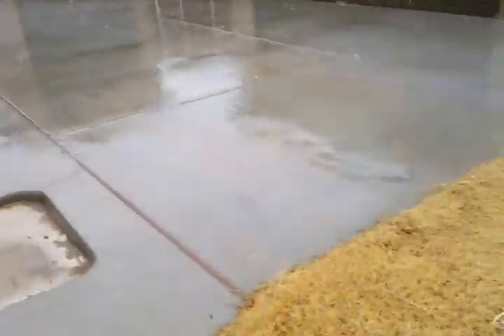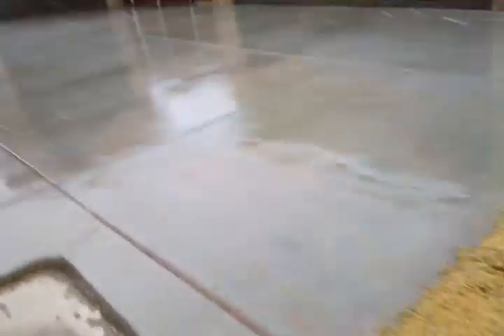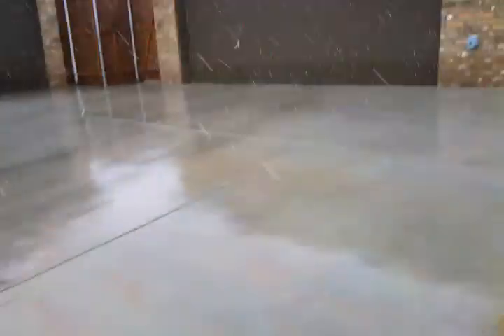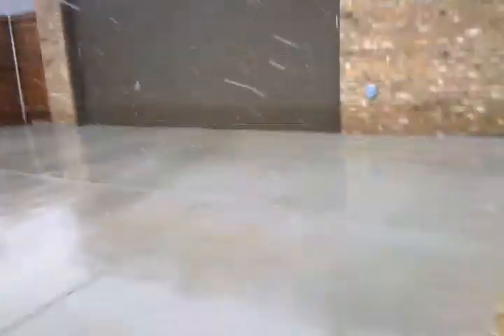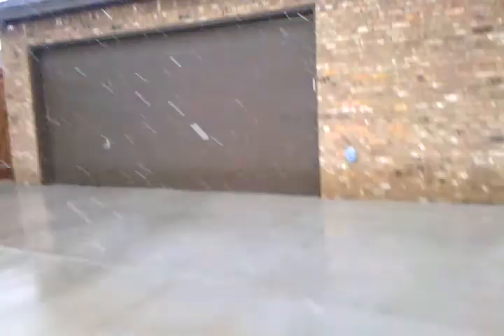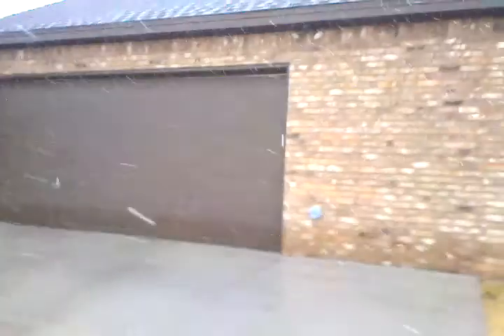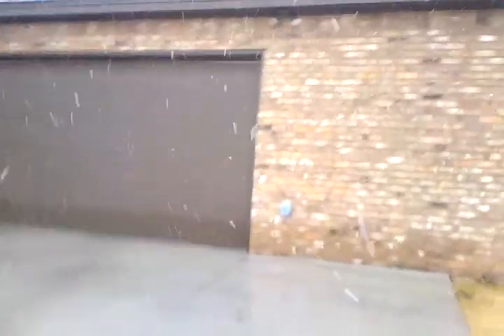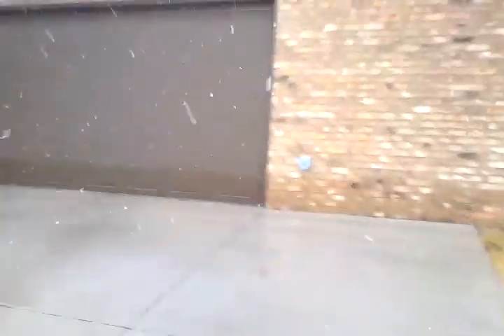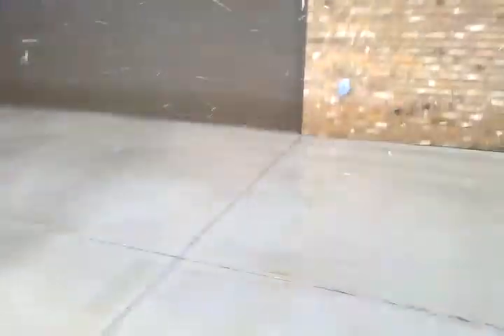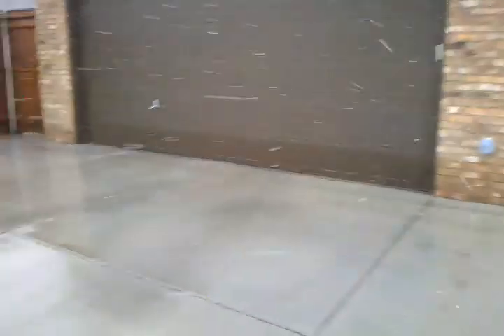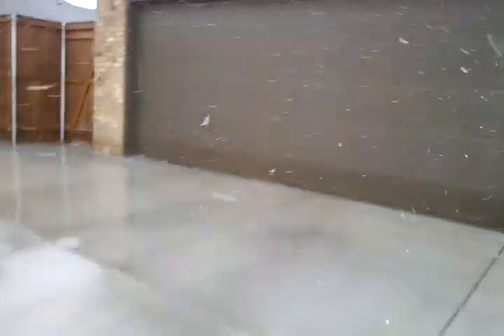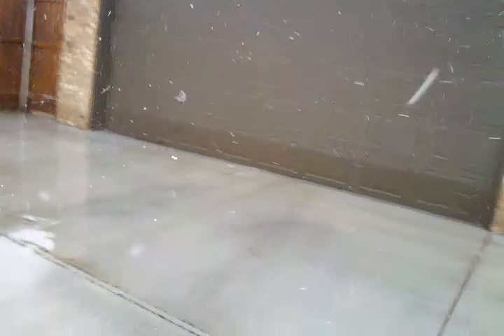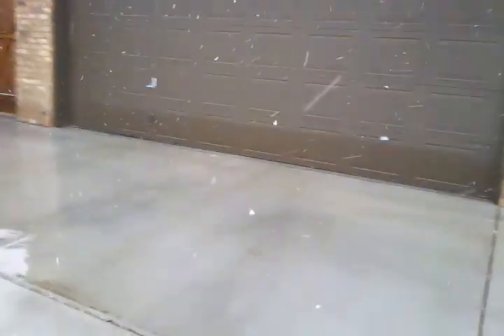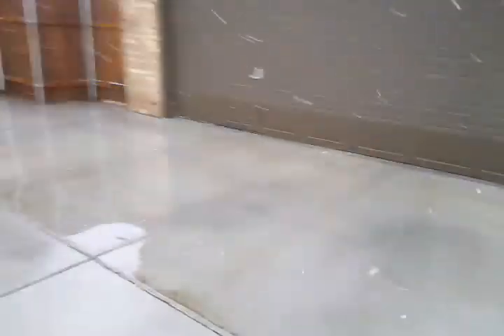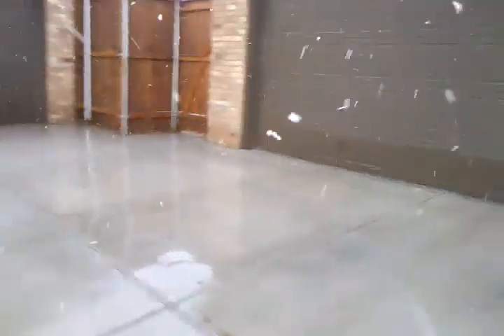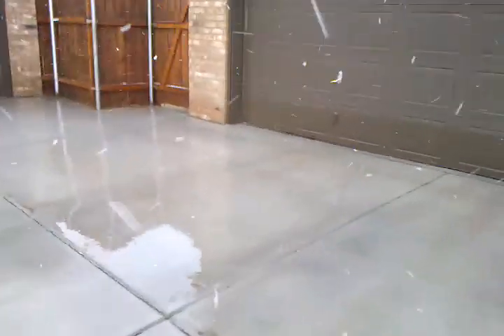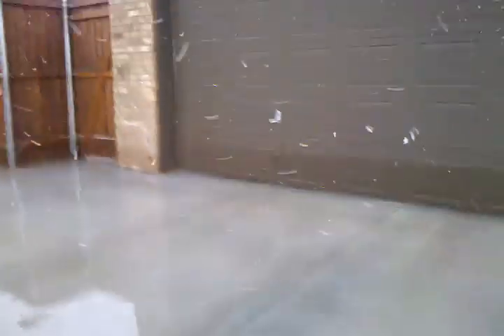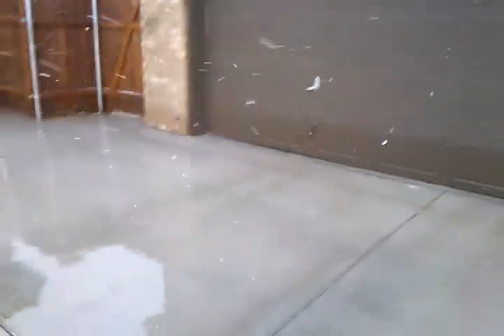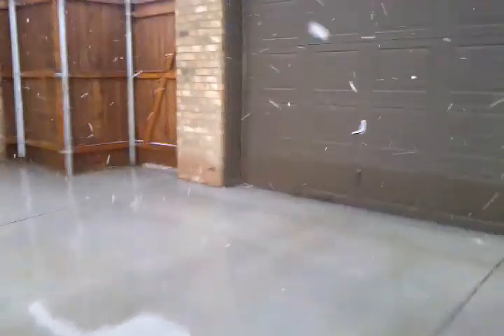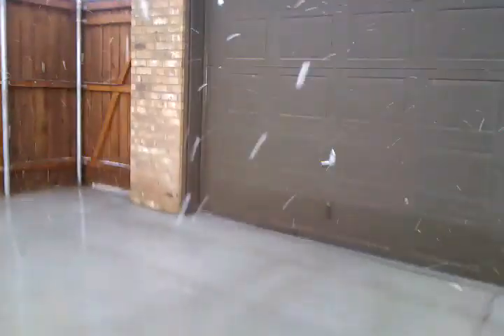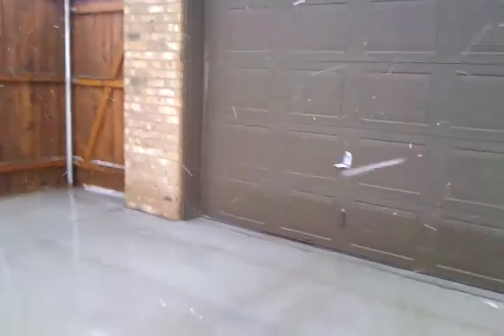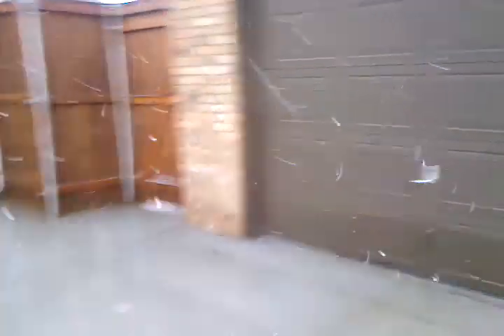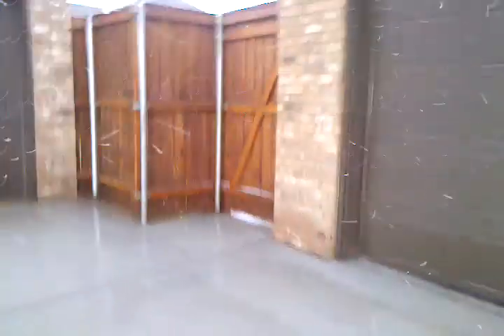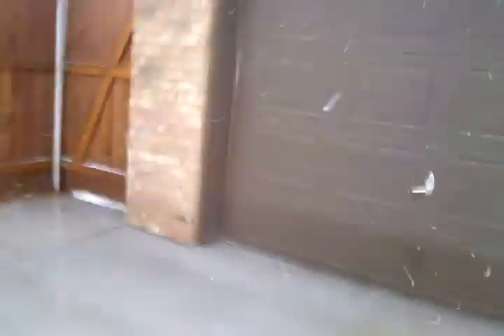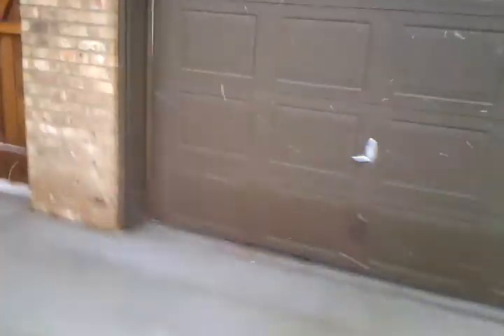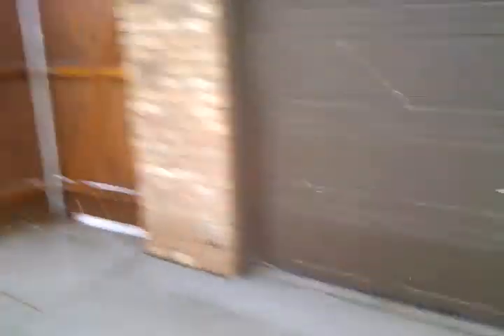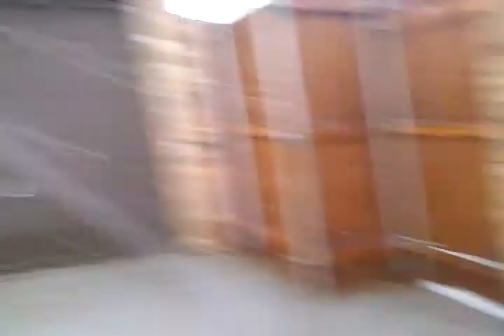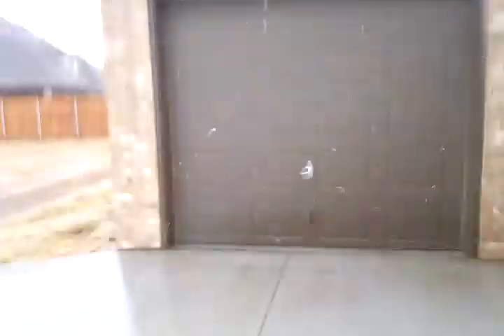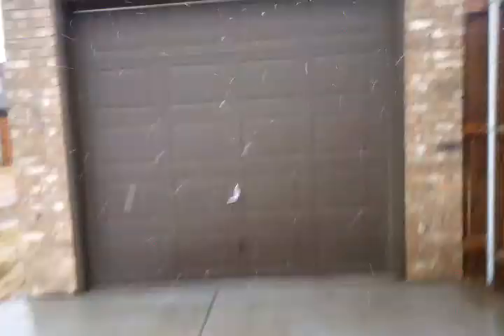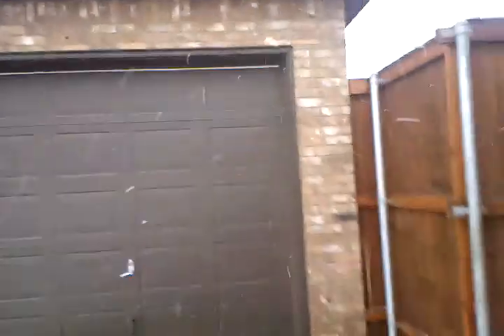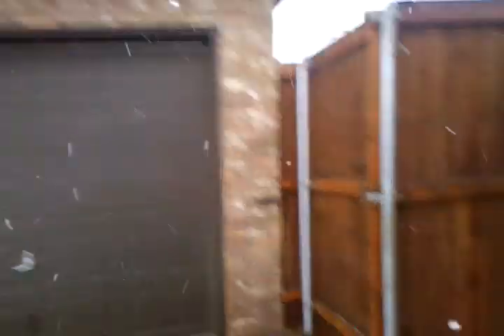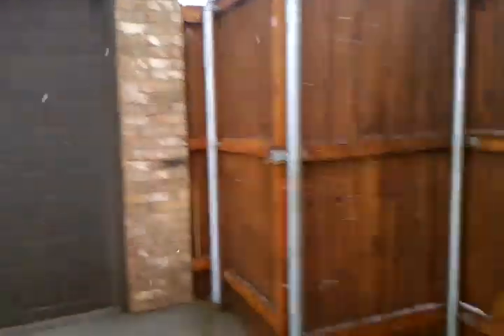As we walk around back here, here's the garage. Out here going to the back, there's the extra garage.